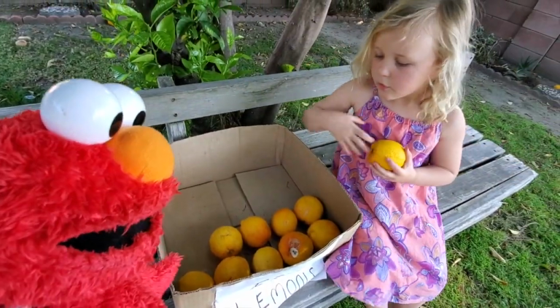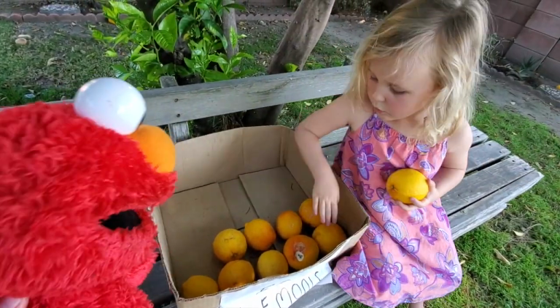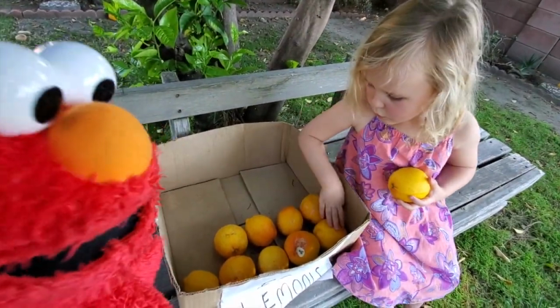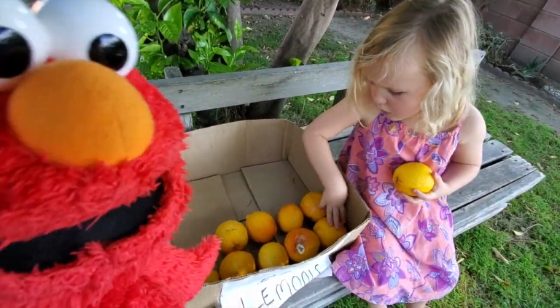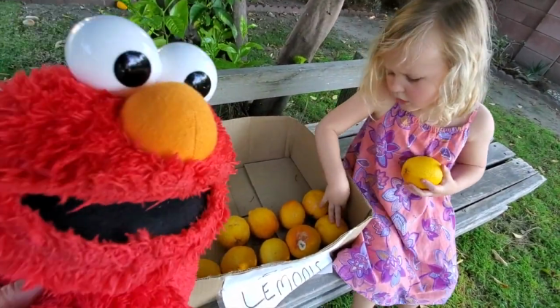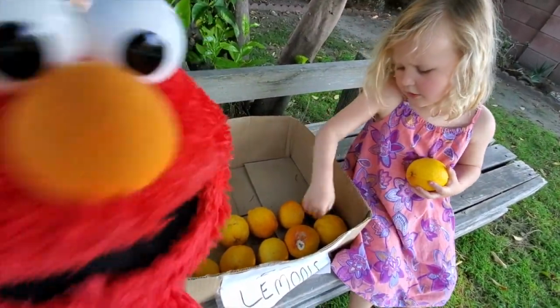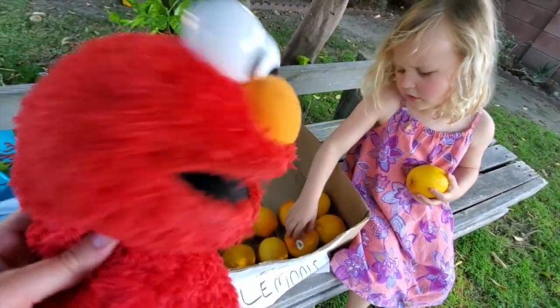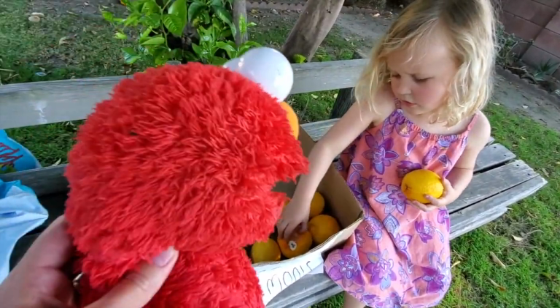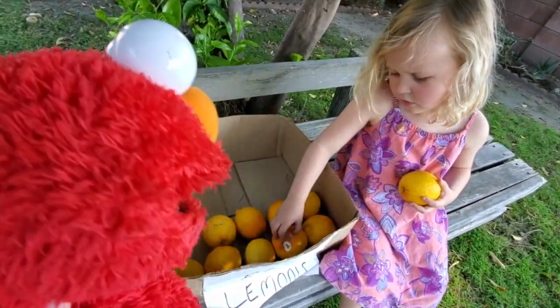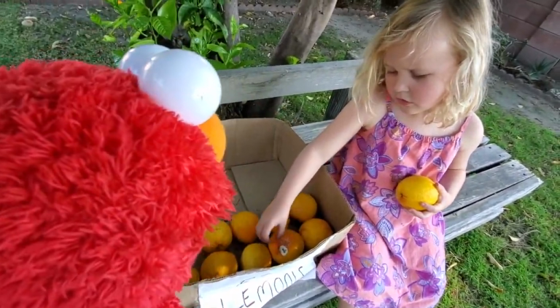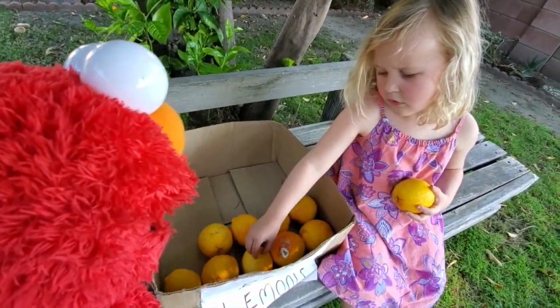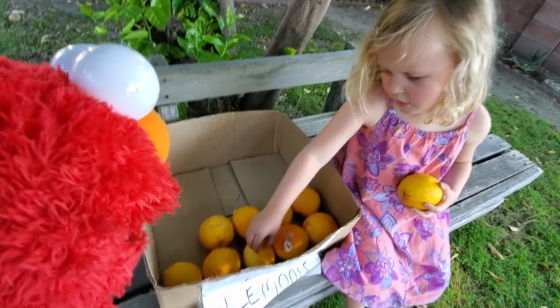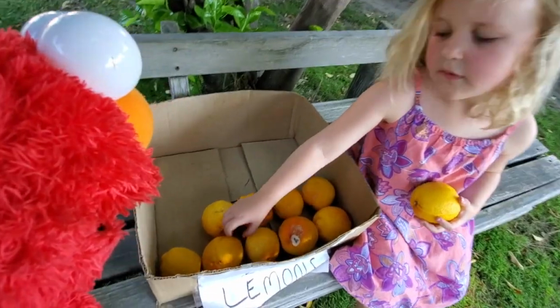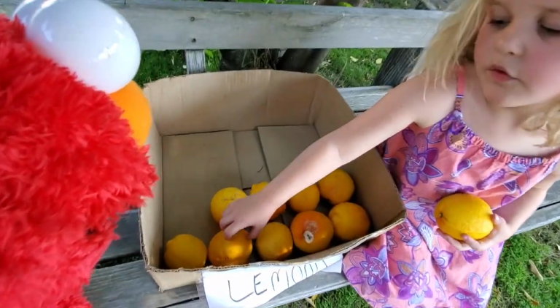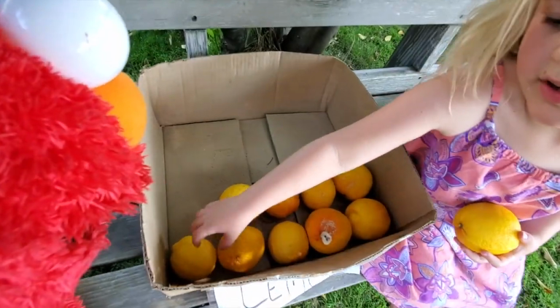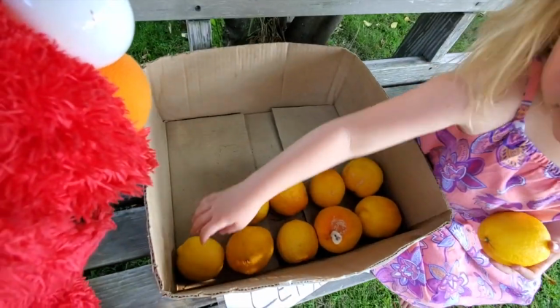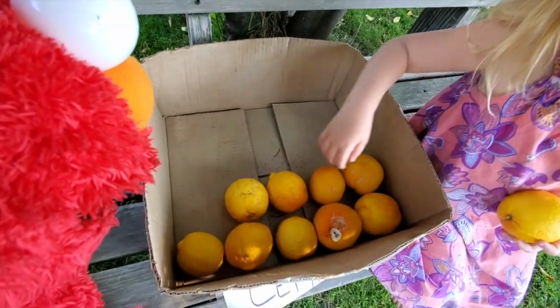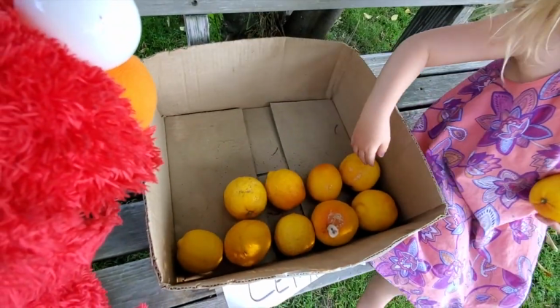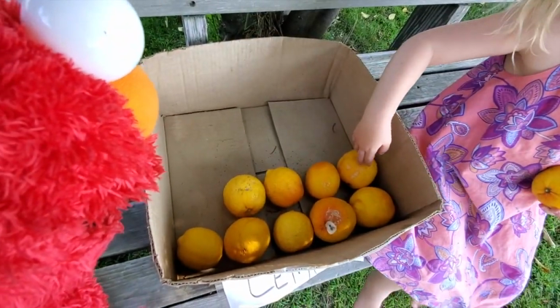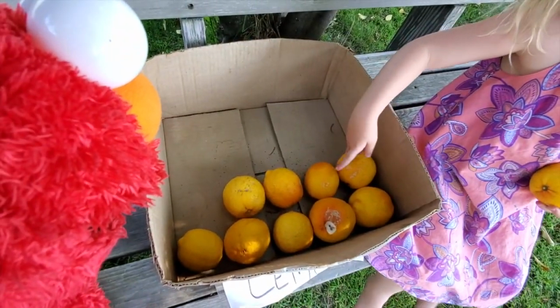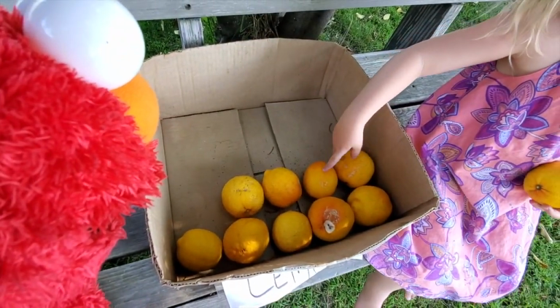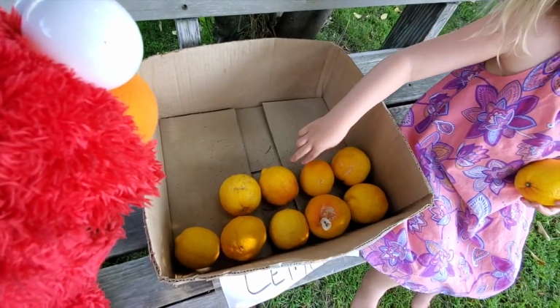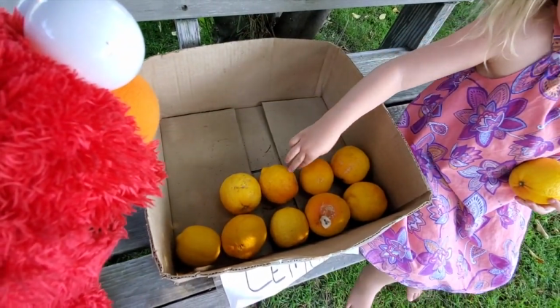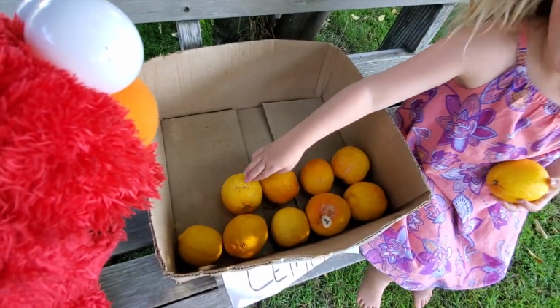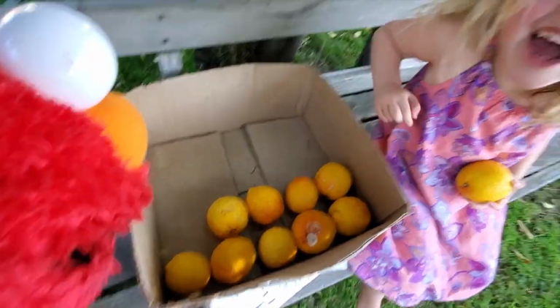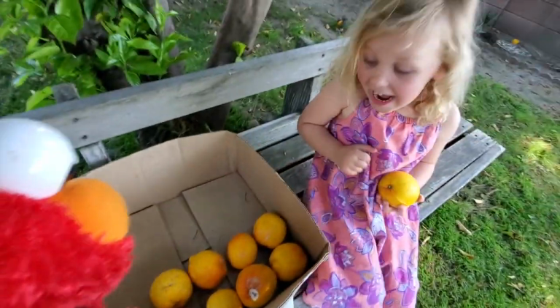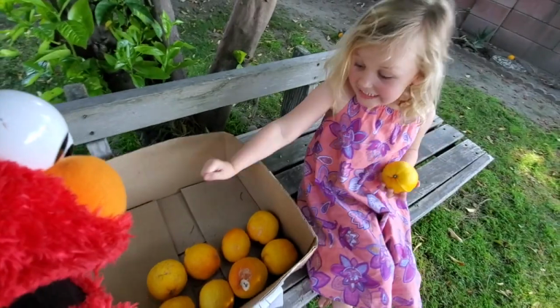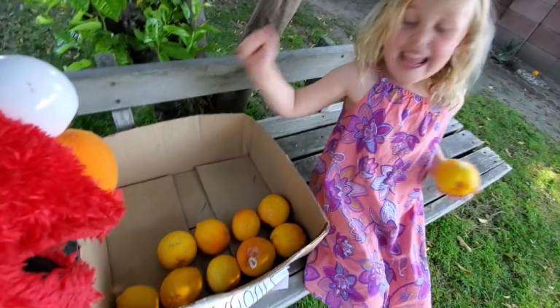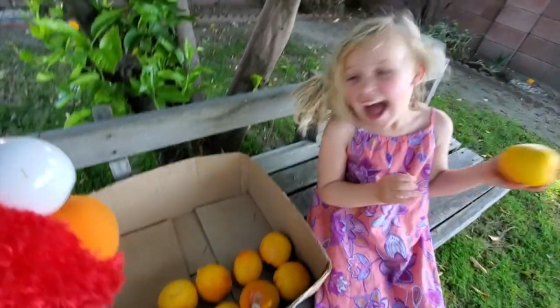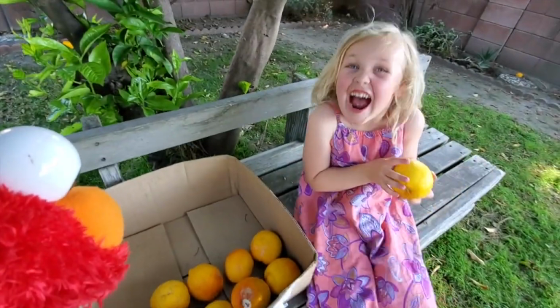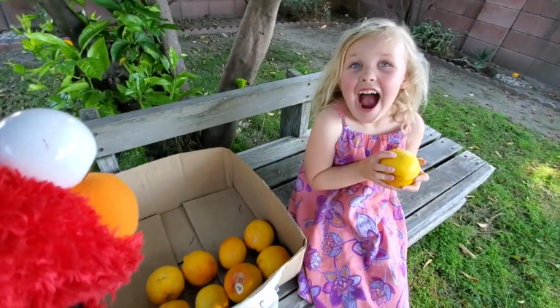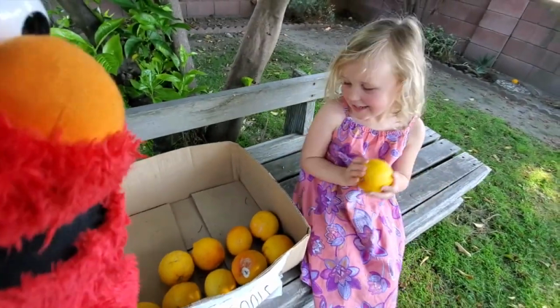Then there's nine. Ten minus one is nine? Is that subtraction, Gabby? Nine. There's nine? Yes. You were right.